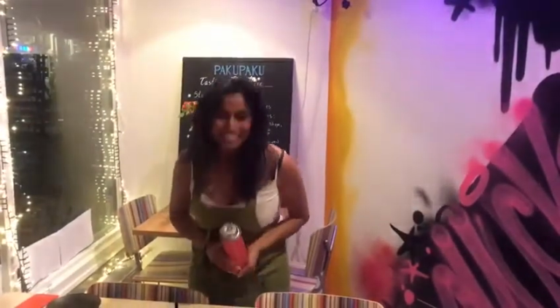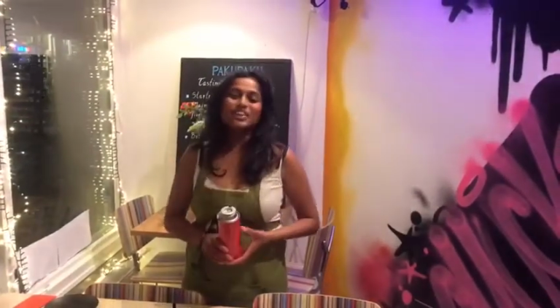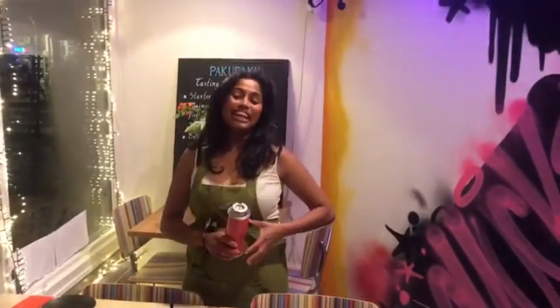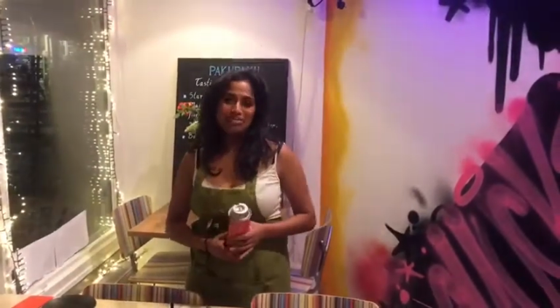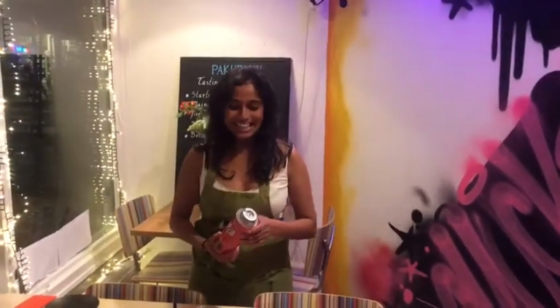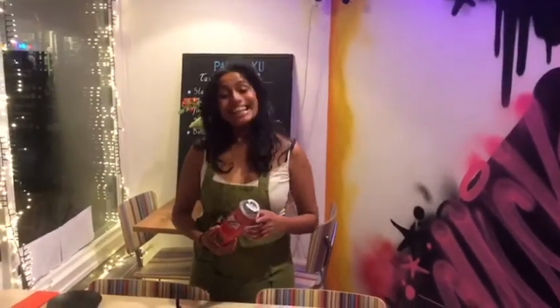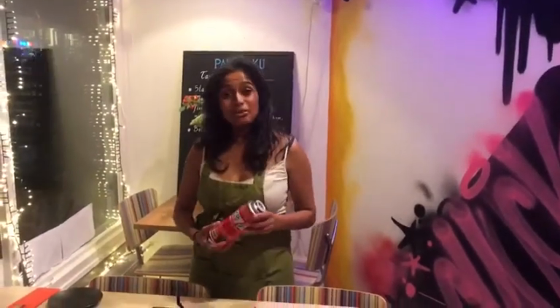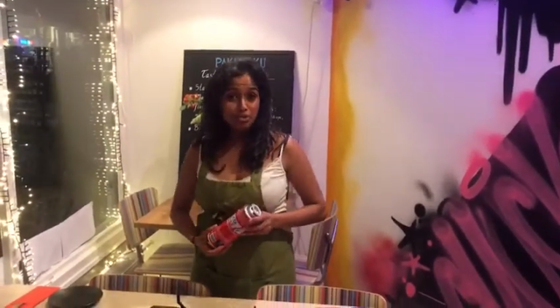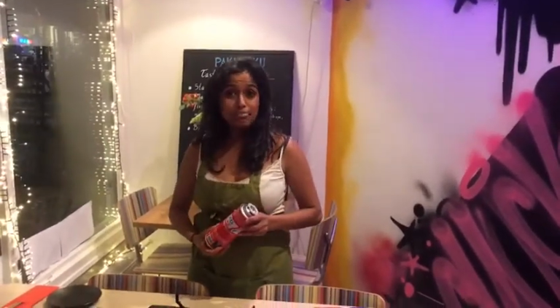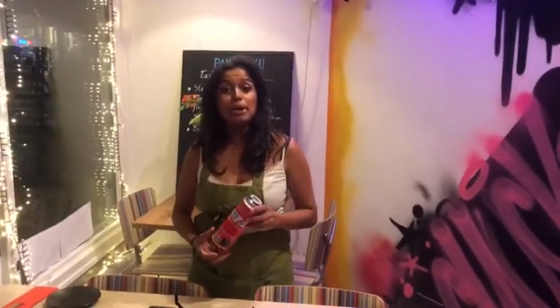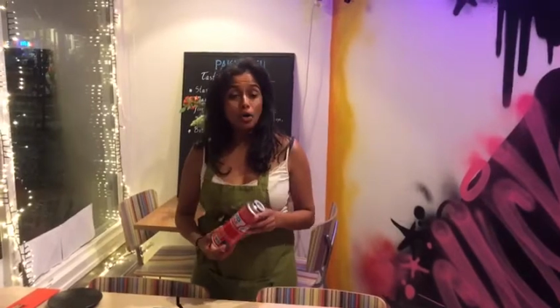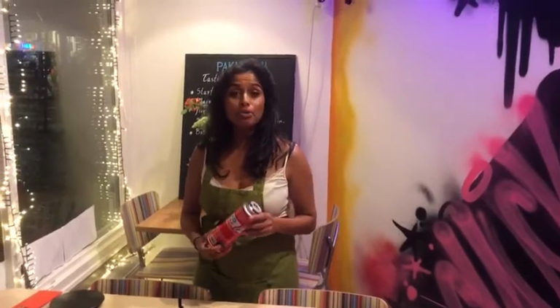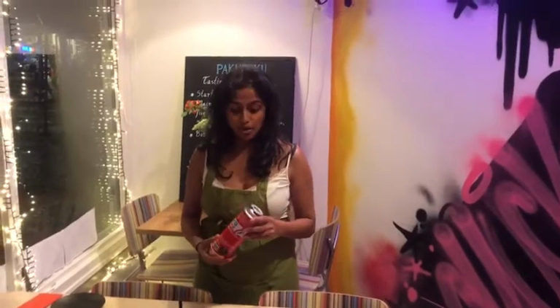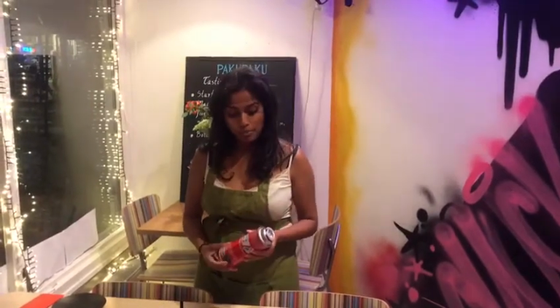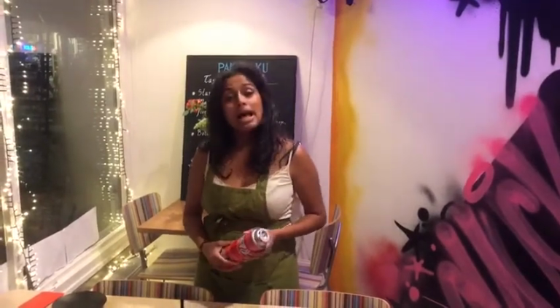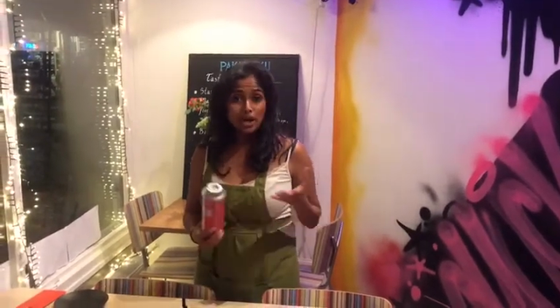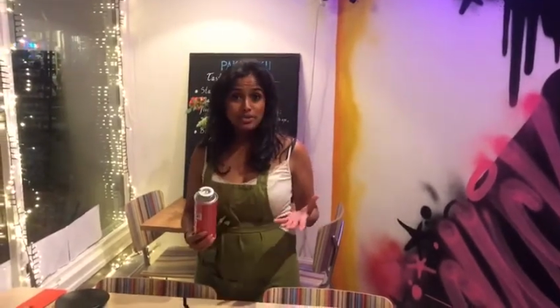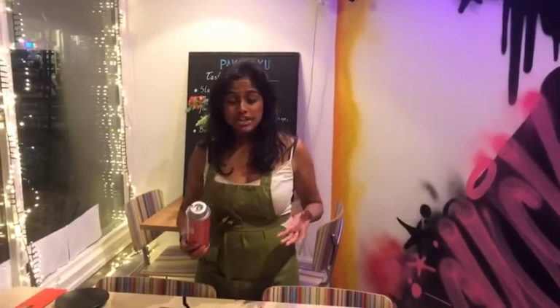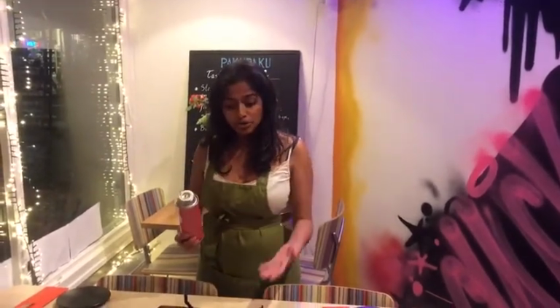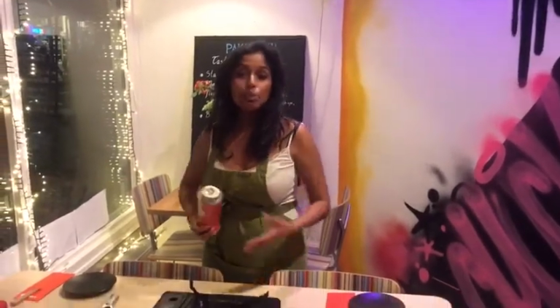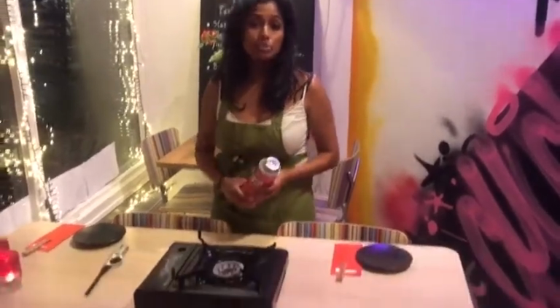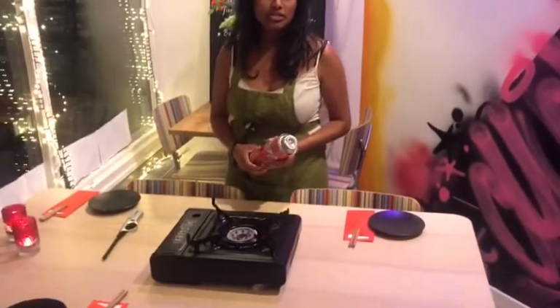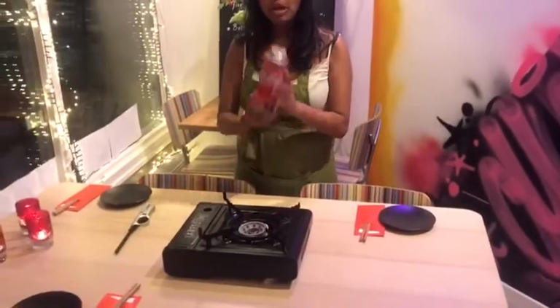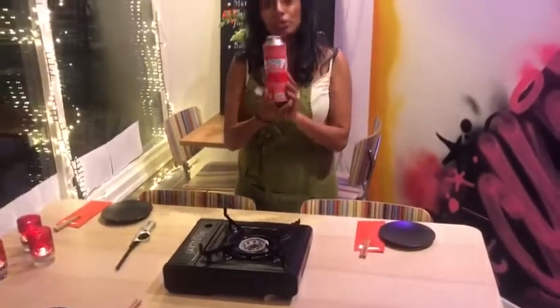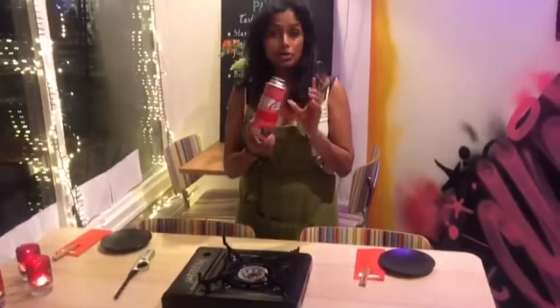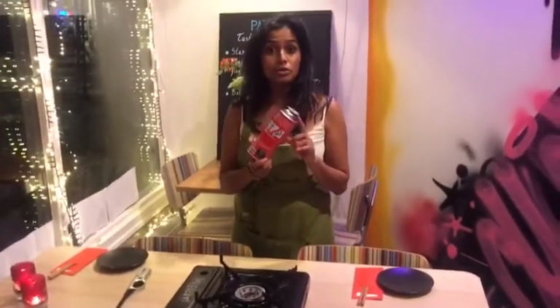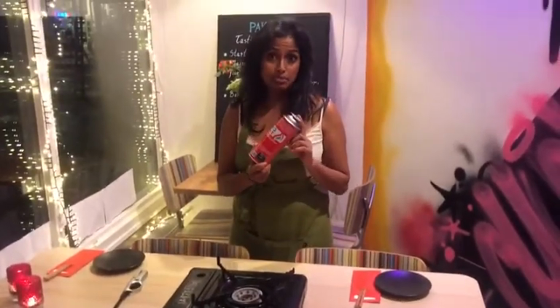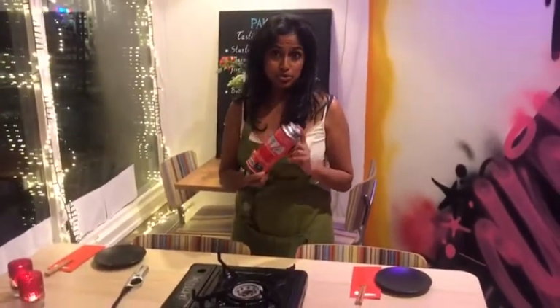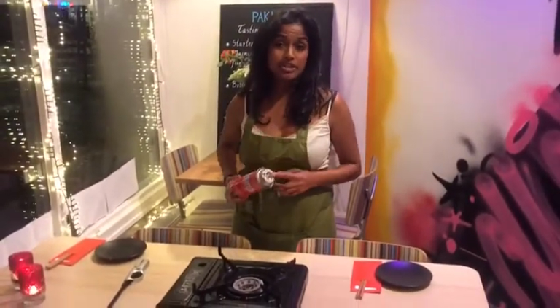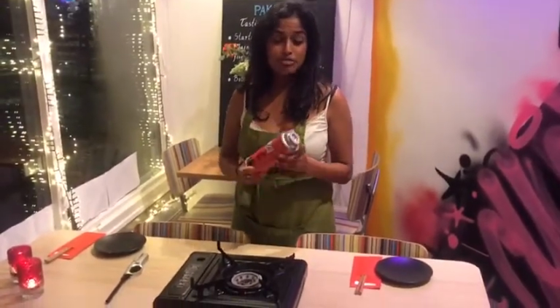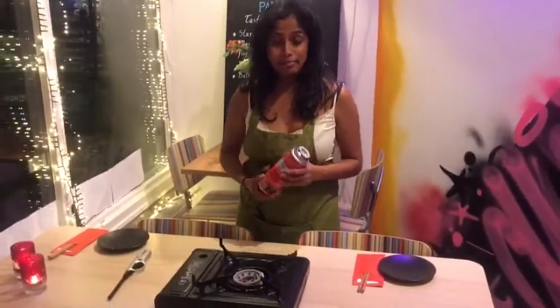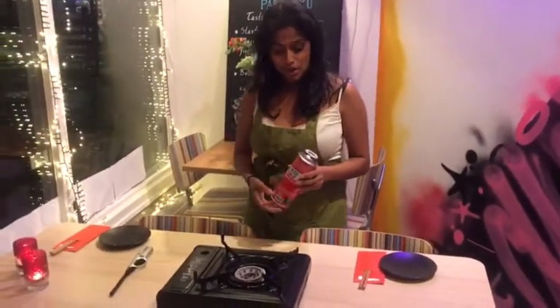Good evening everybody, thank you so much for ordering Paku Paku's hot pot at home. I will now demonstrate how to use our portable gas stove and also how to insert the gas bottles in a safe way.